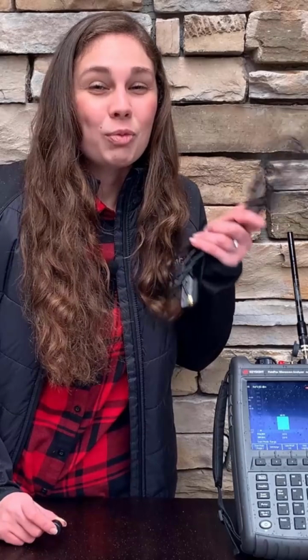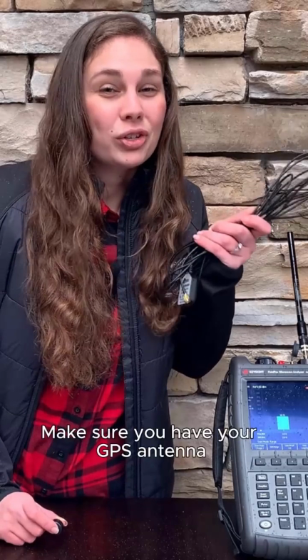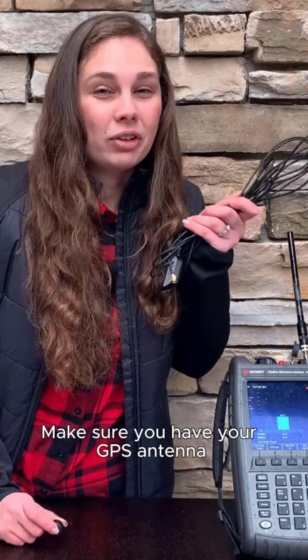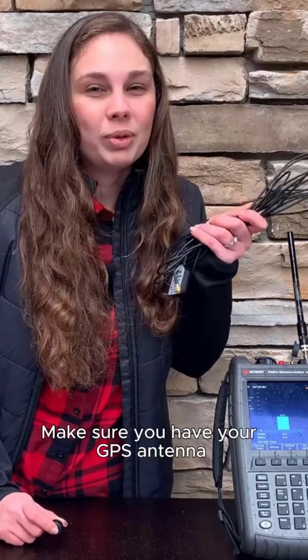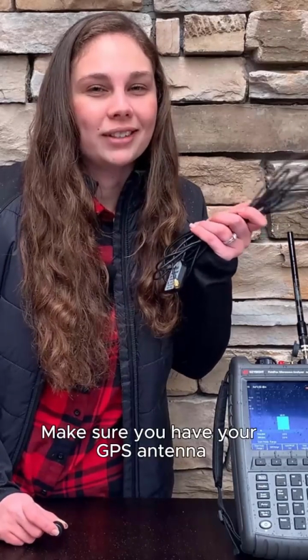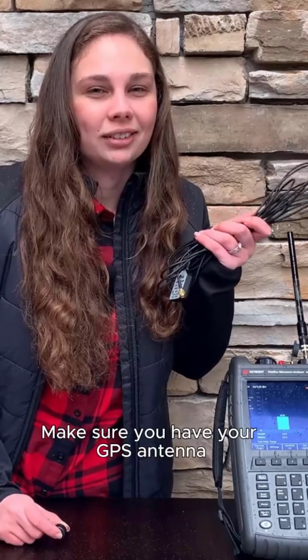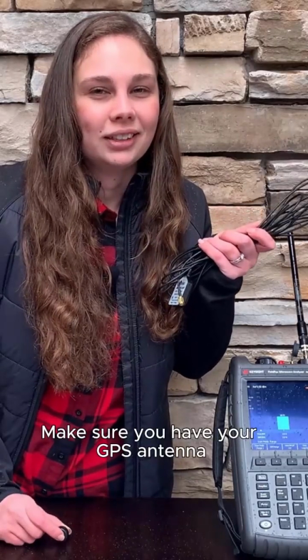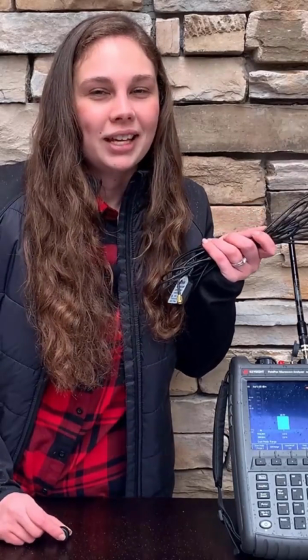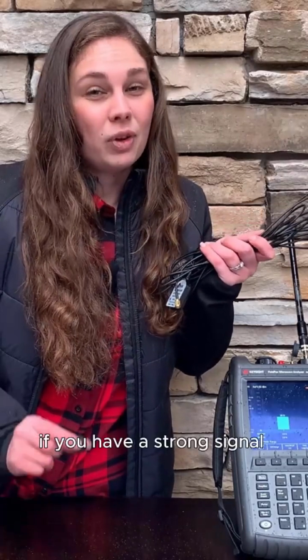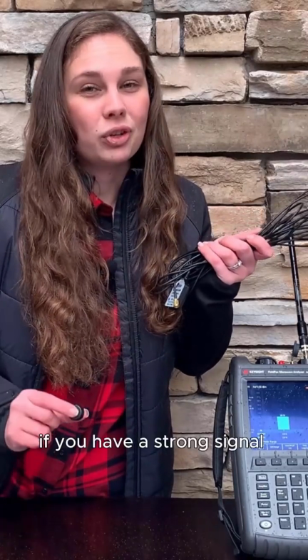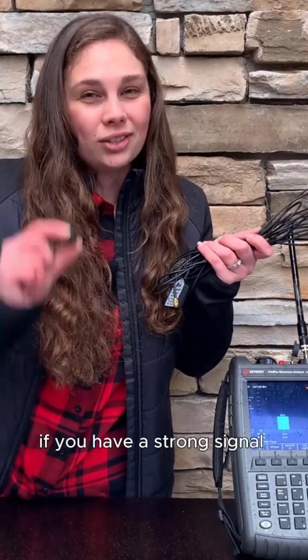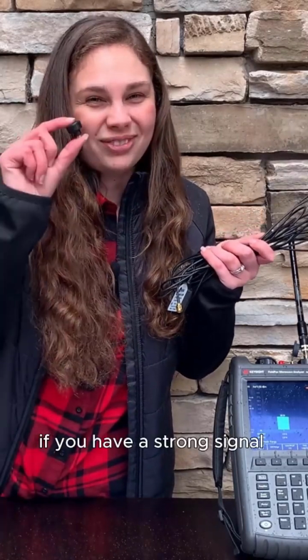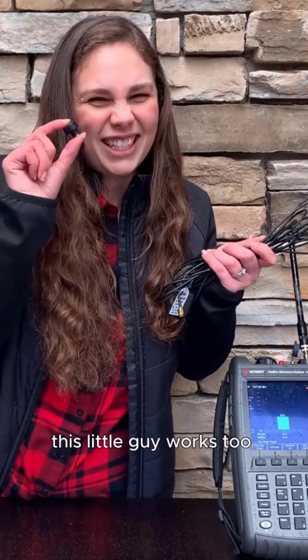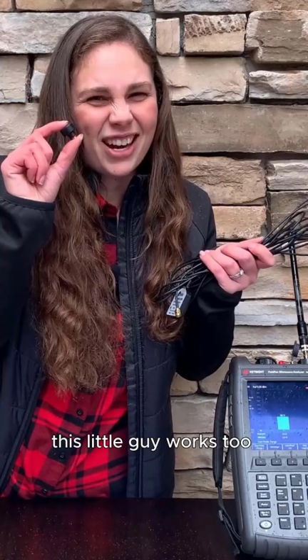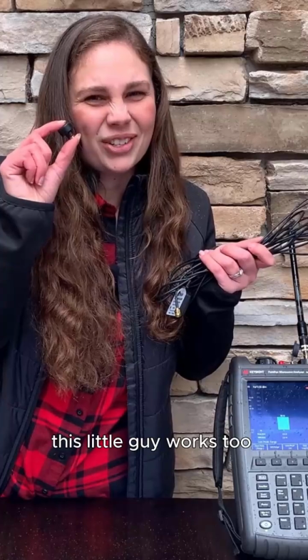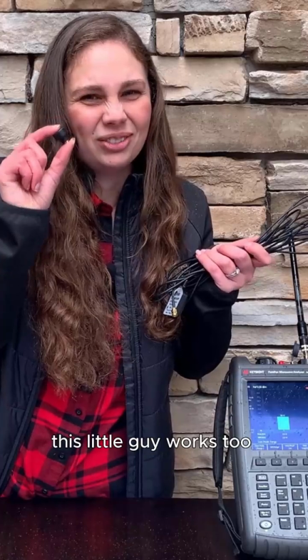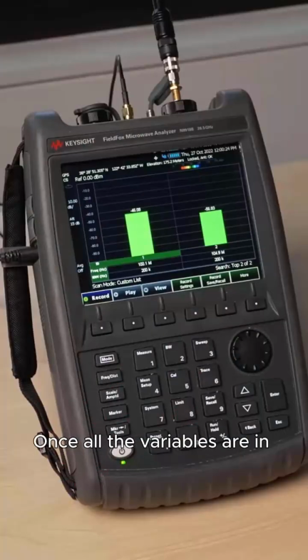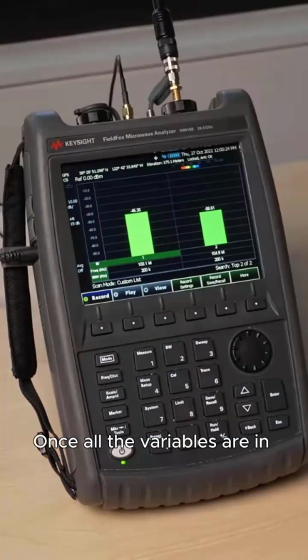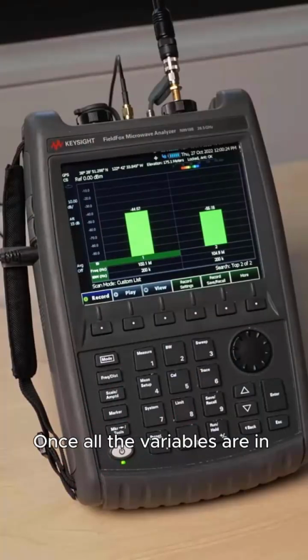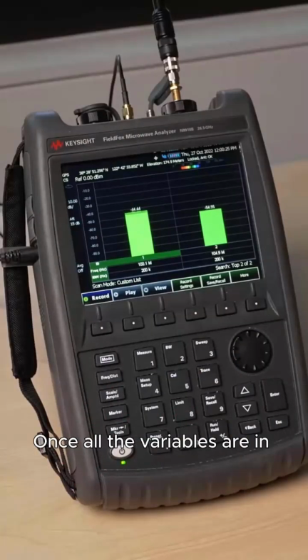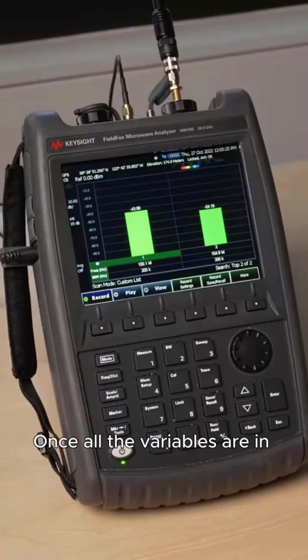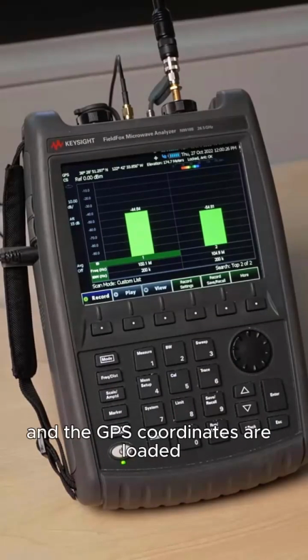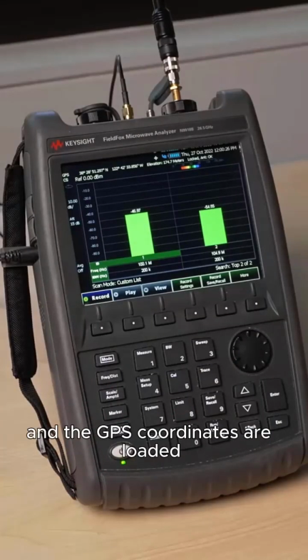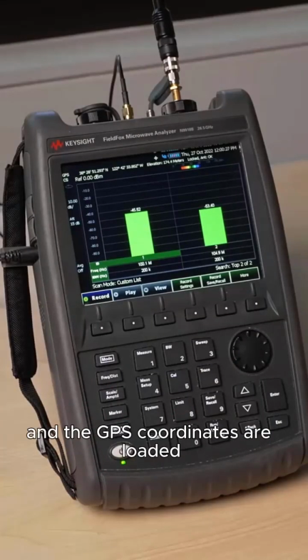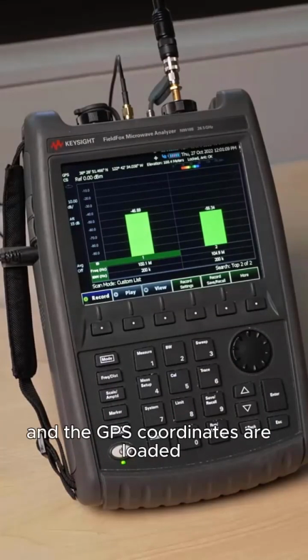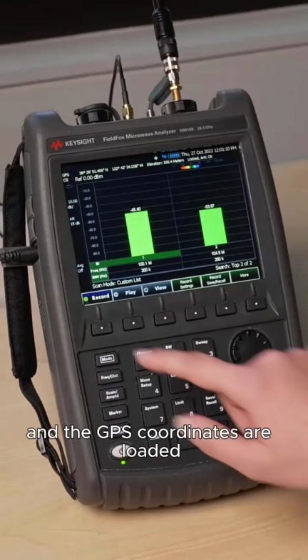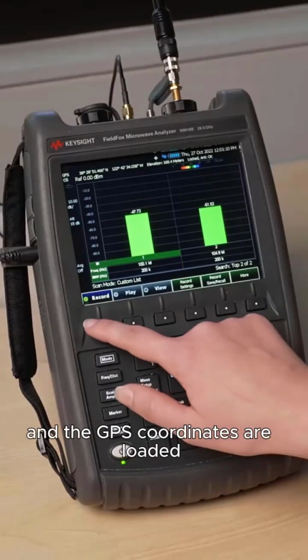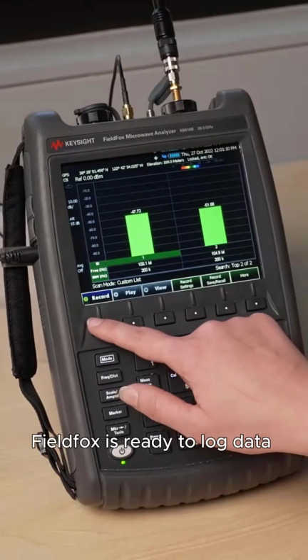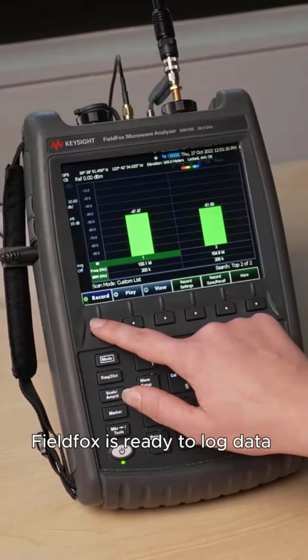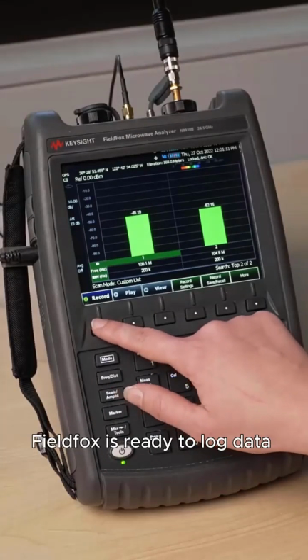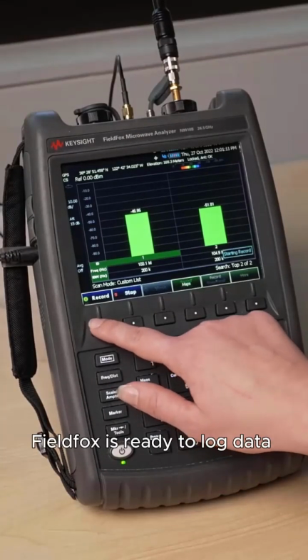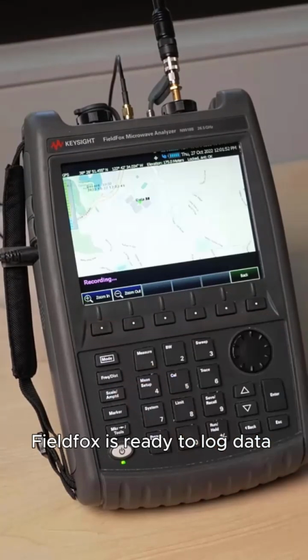Make sure you have your GPS antenna. And if you have a strong signal, this little guy works too. Once all the variables are in and the GPS coordinates are loaded, FieldFox is ready to log data.